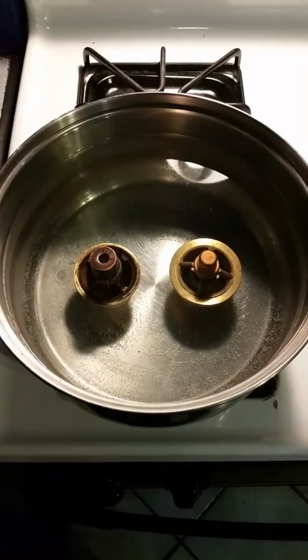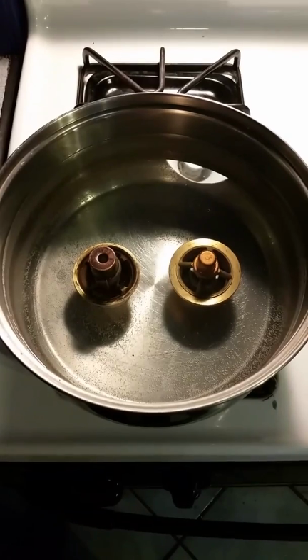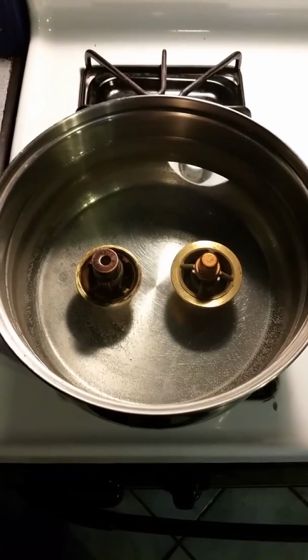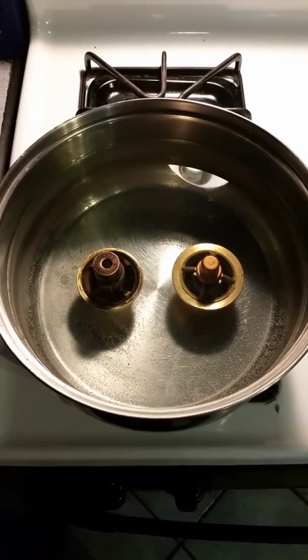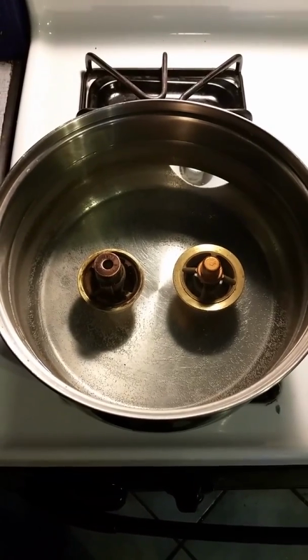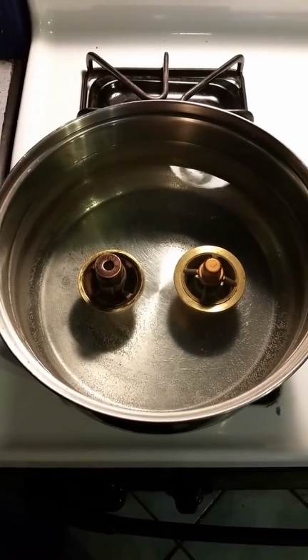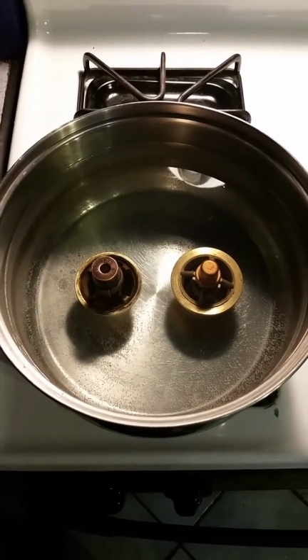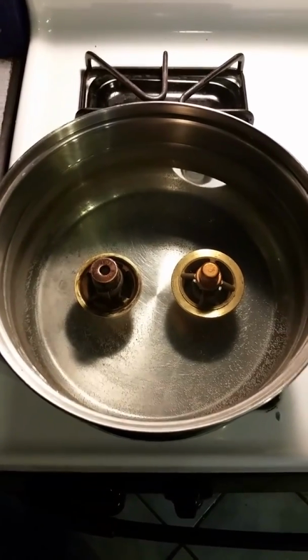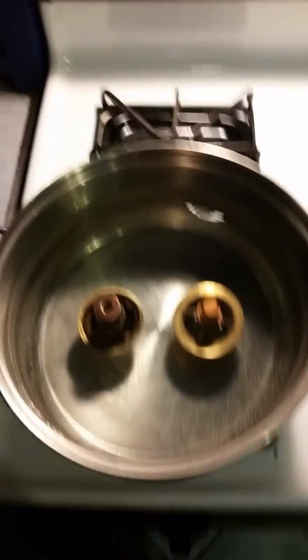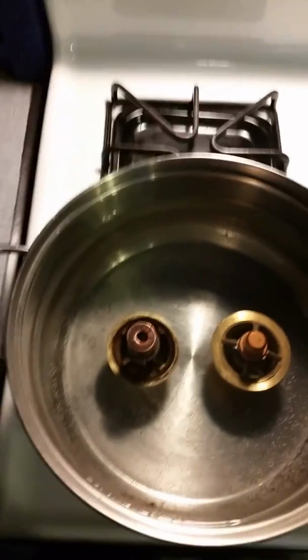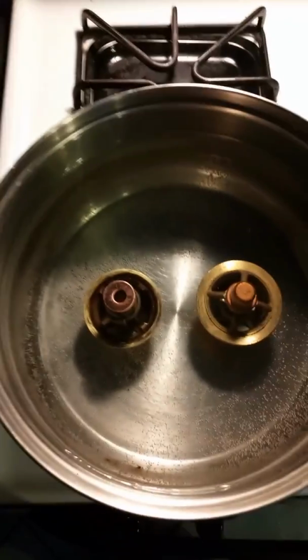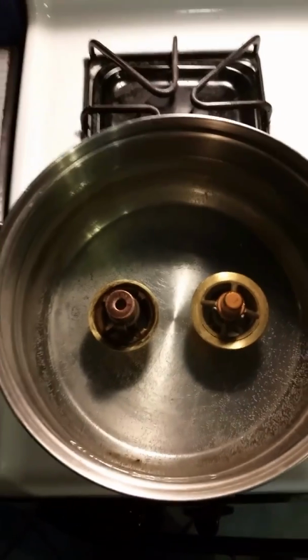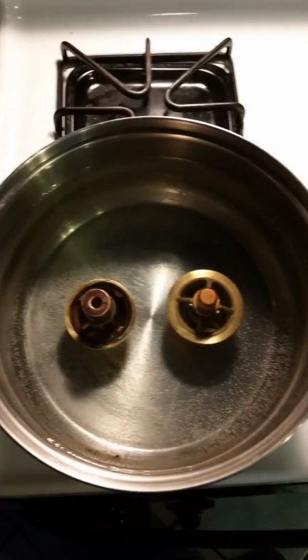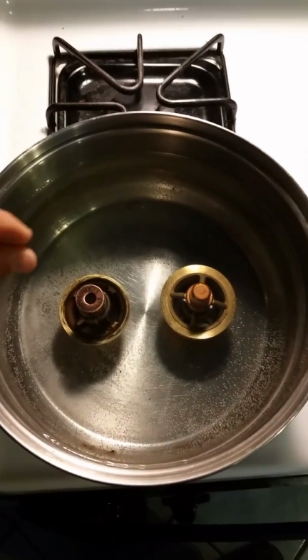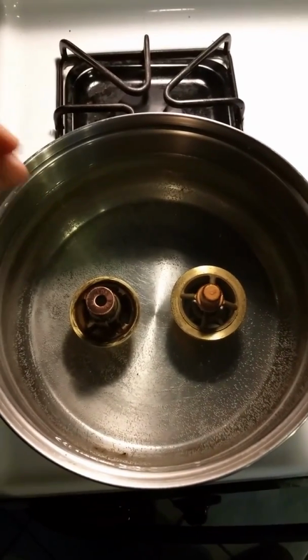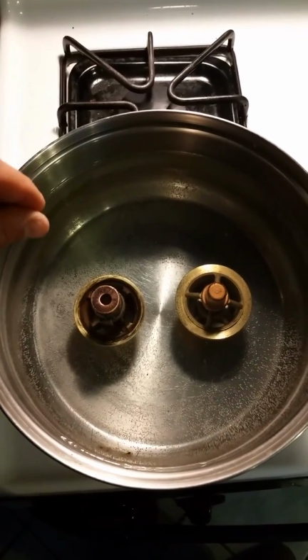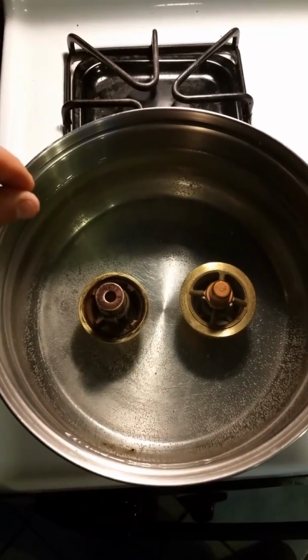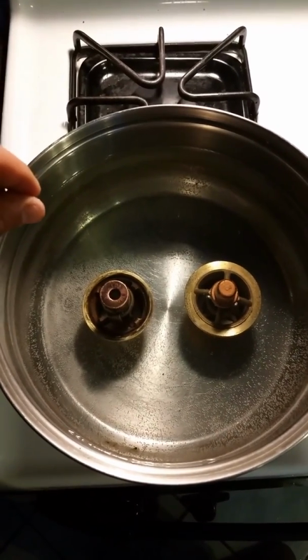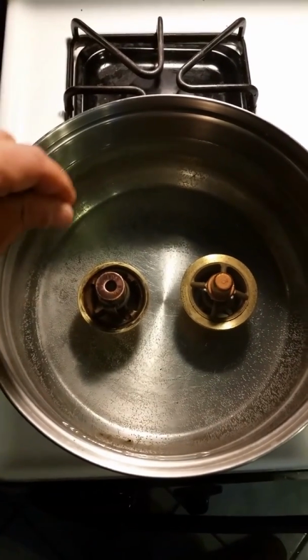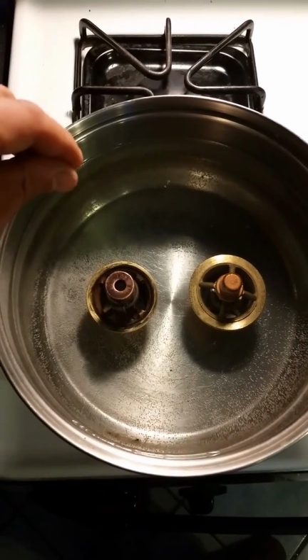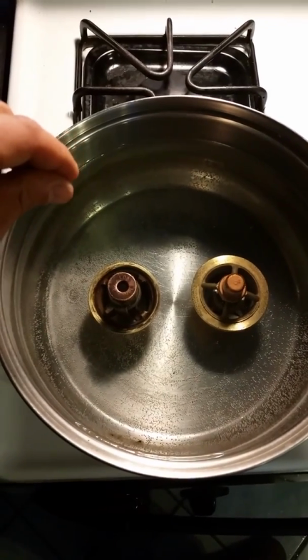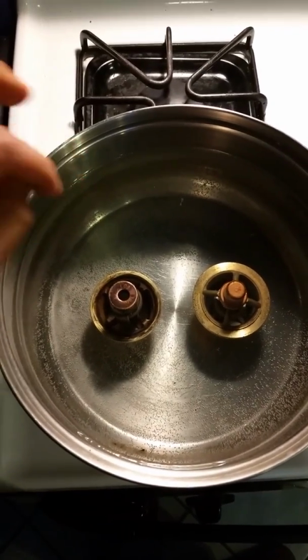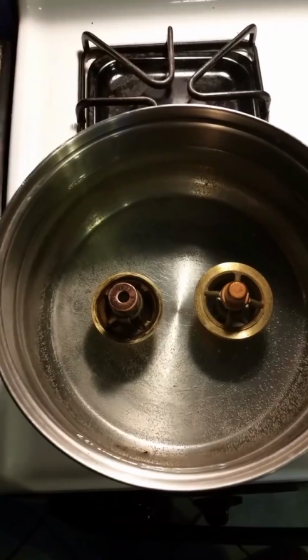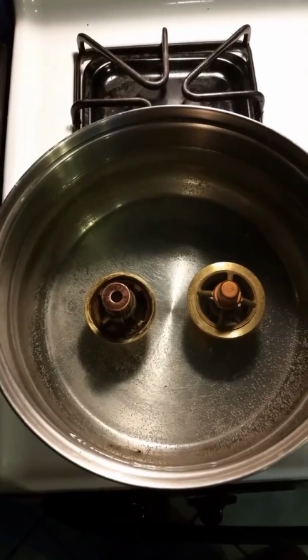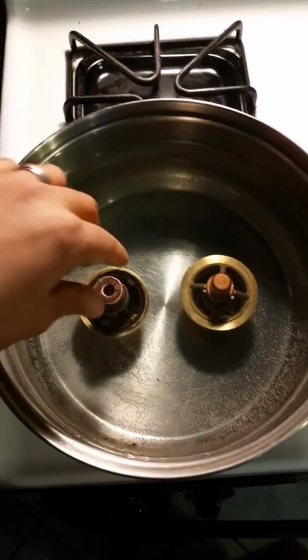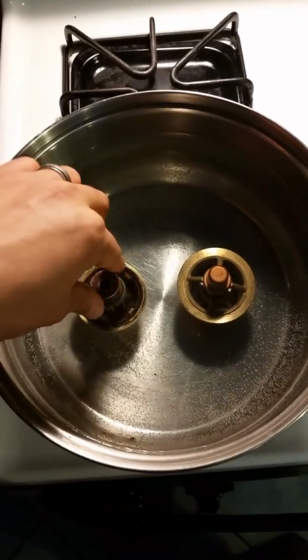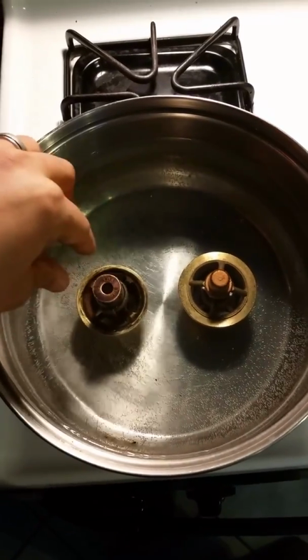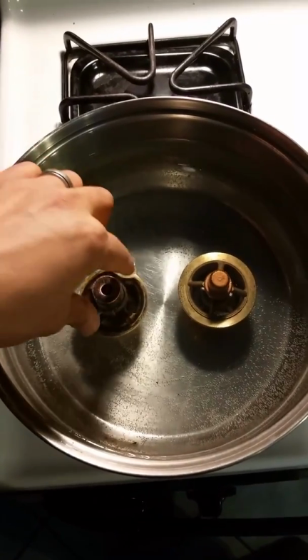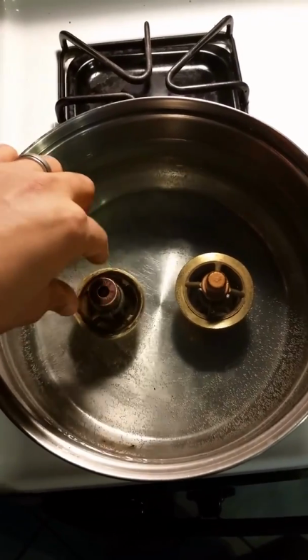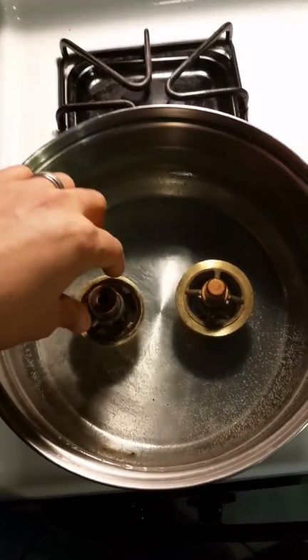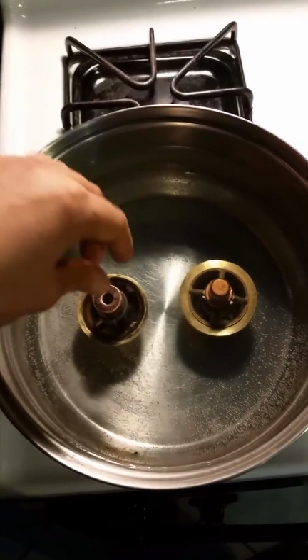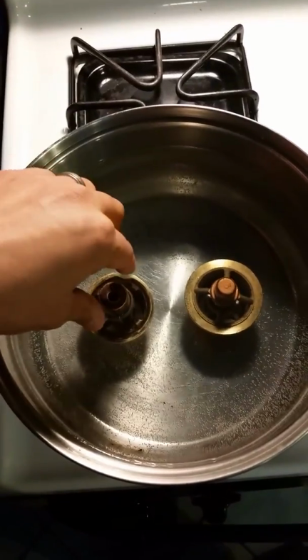Here we are doing a thermostat test on two thermostats. This is for a Marinette boat, a Chrysler 318, from the early to mid-70s.